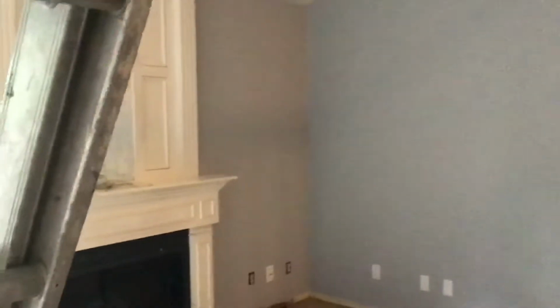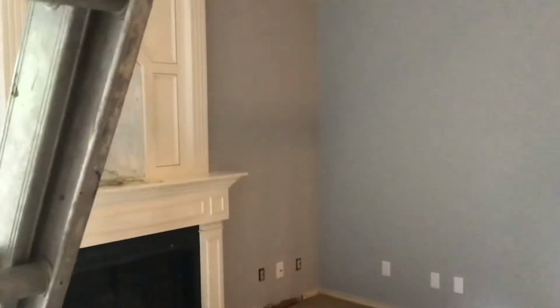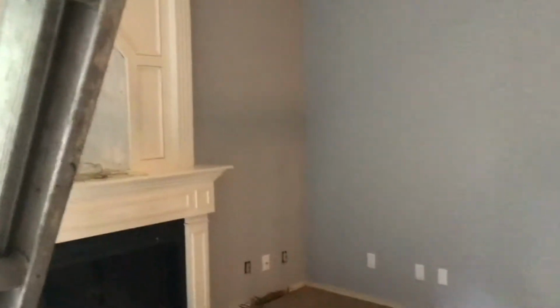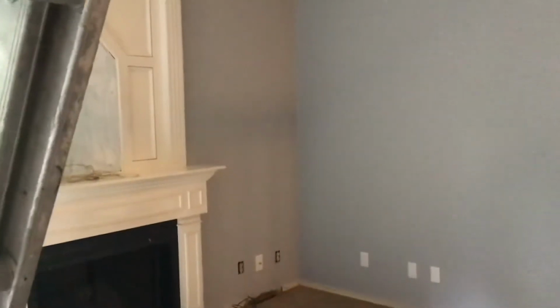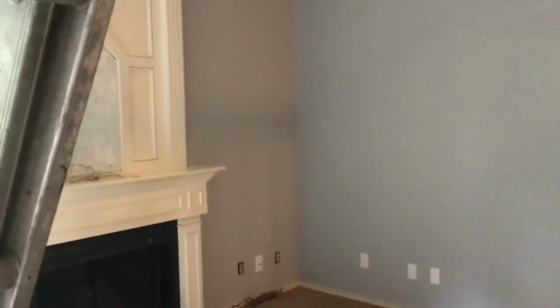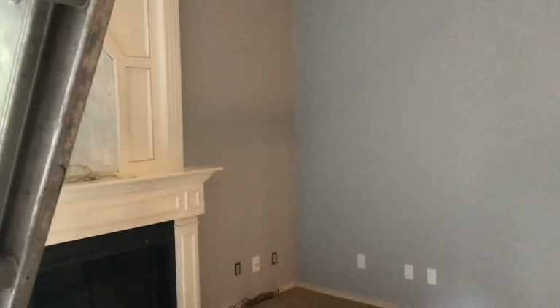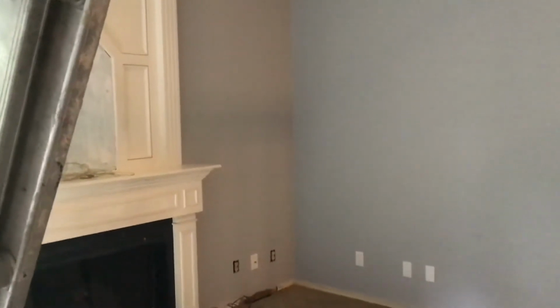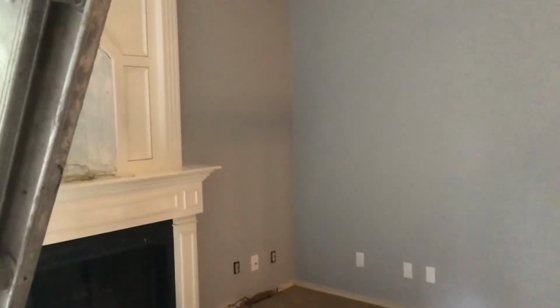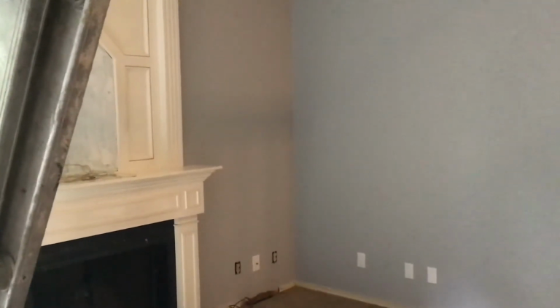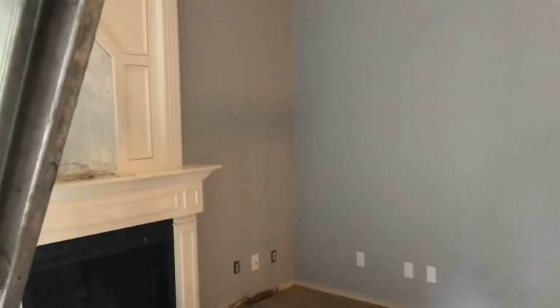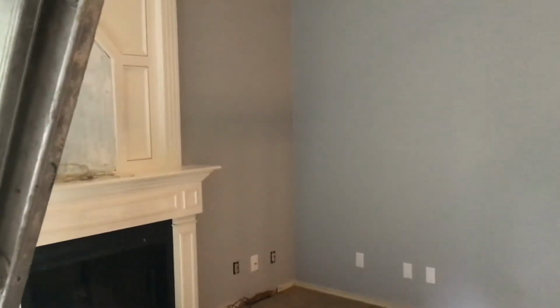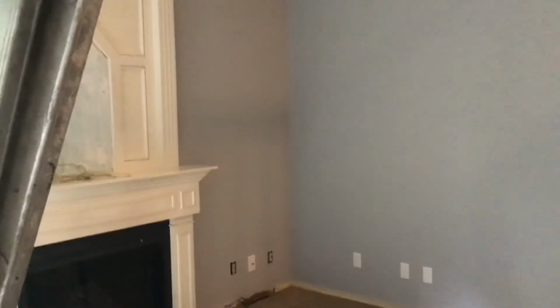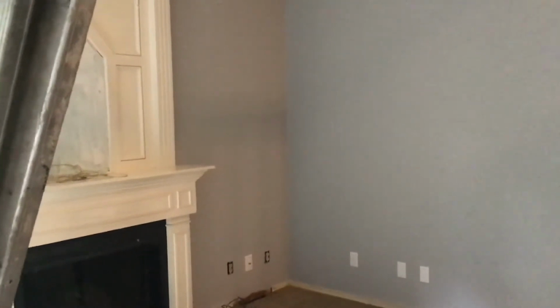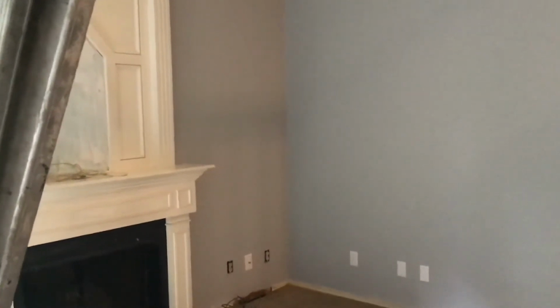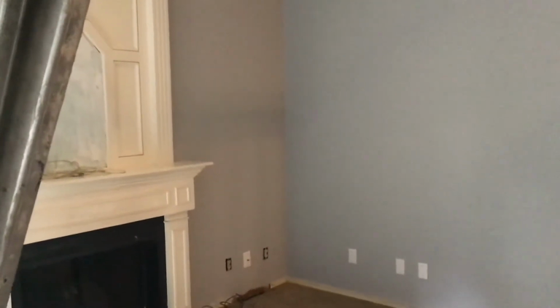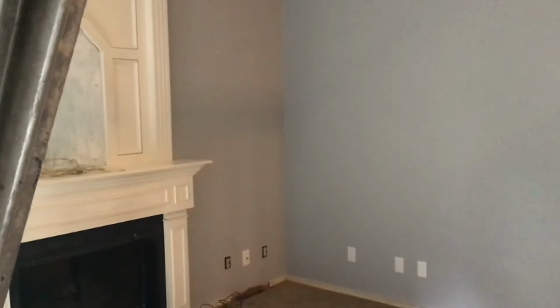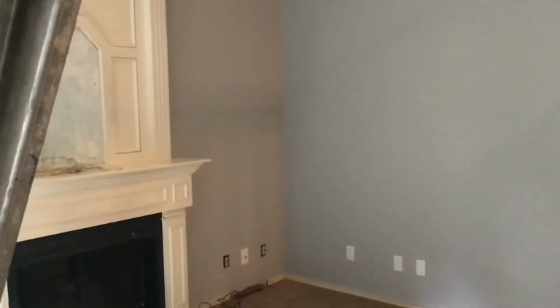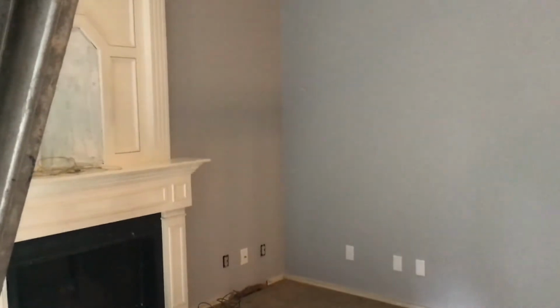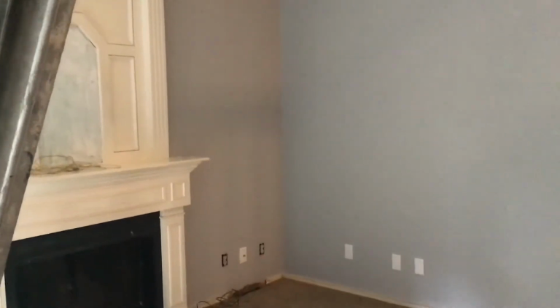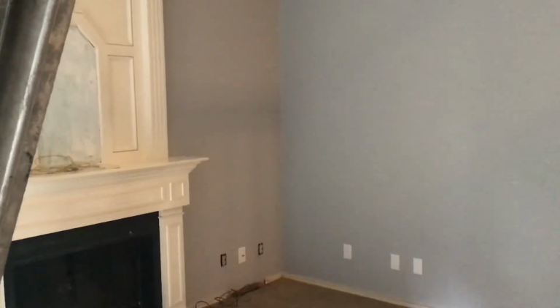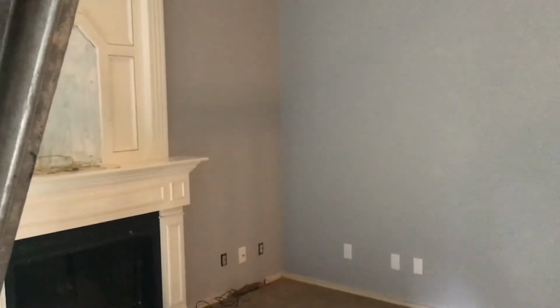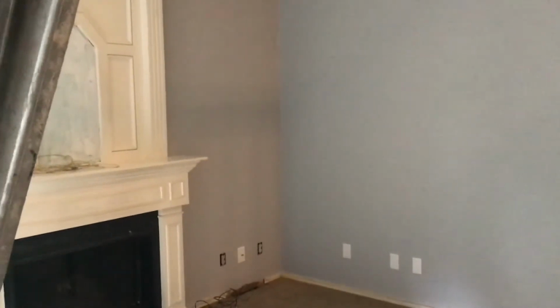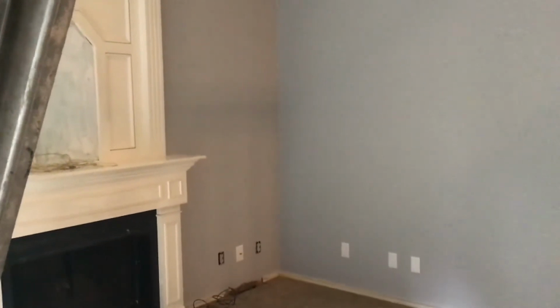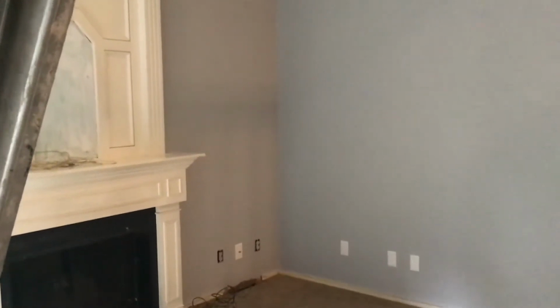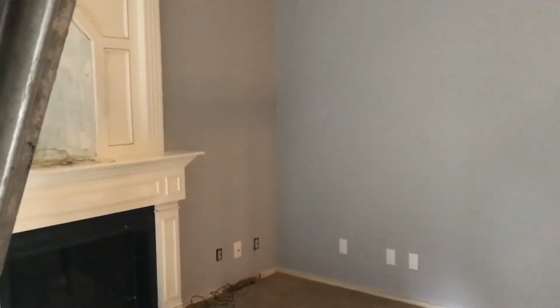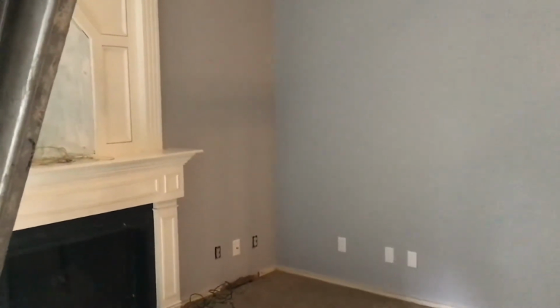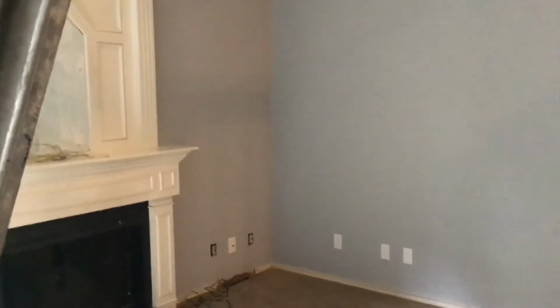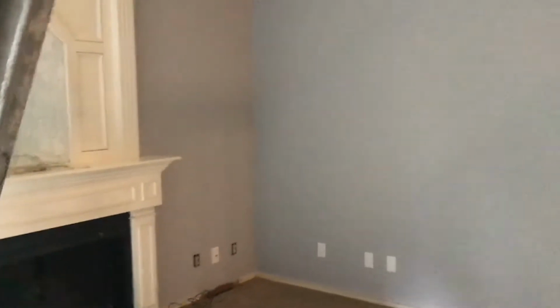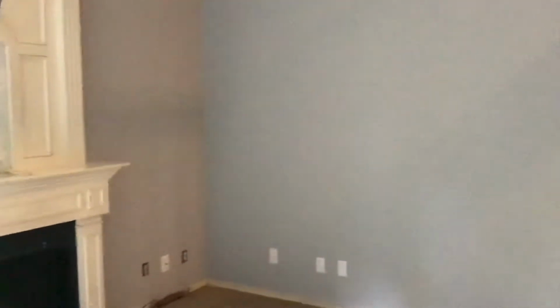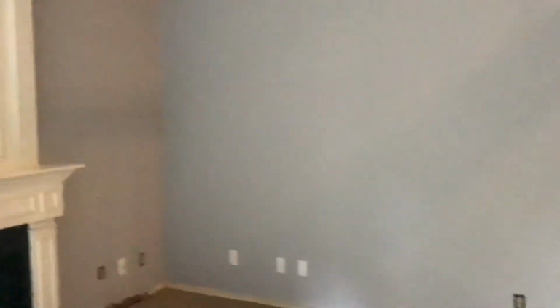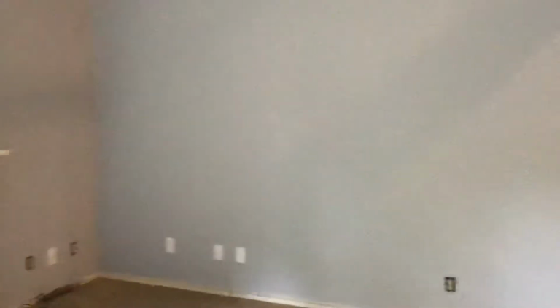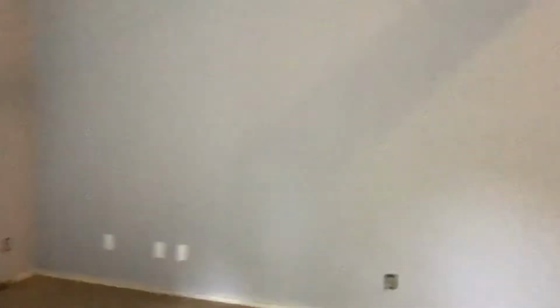It's interesting how the light — if you can see, those two walls are painted the same color but the light makes them look totally different, which is really interesting. Anyway, let's go upstairs.